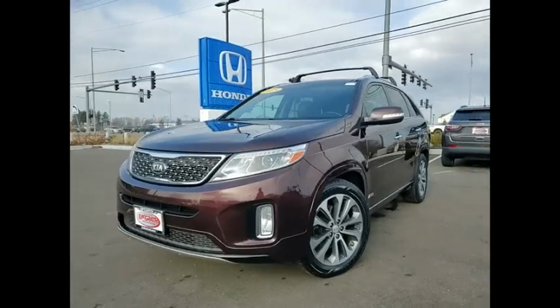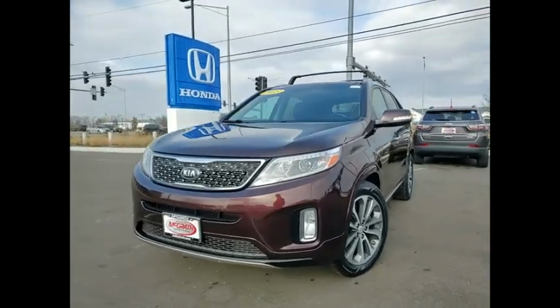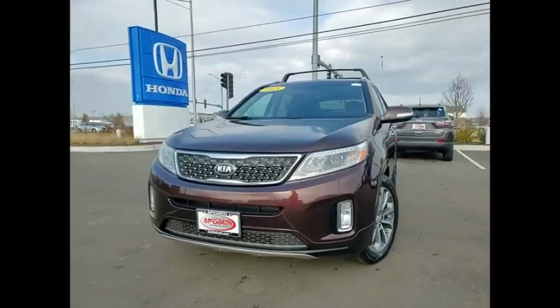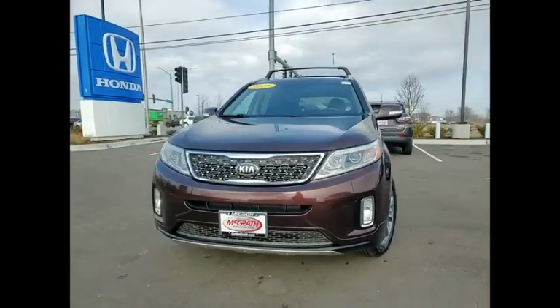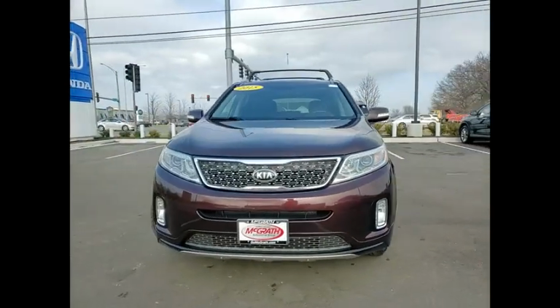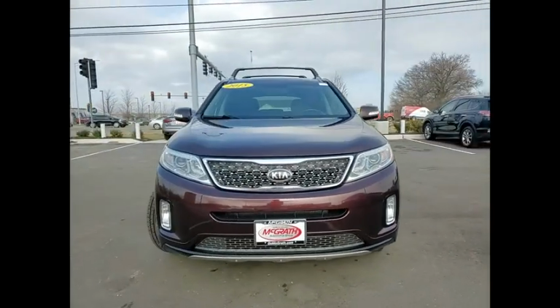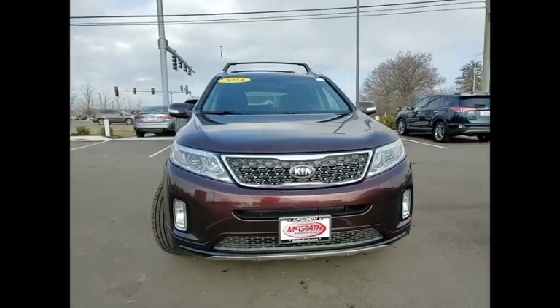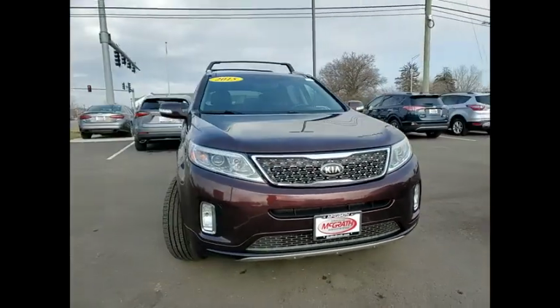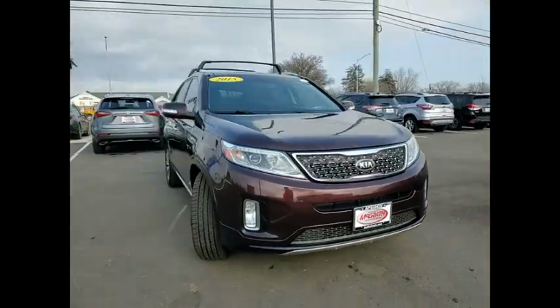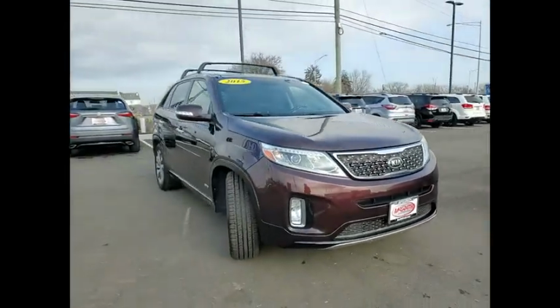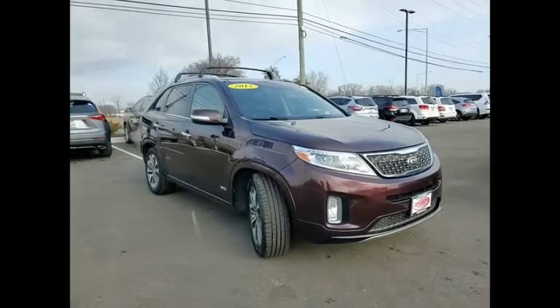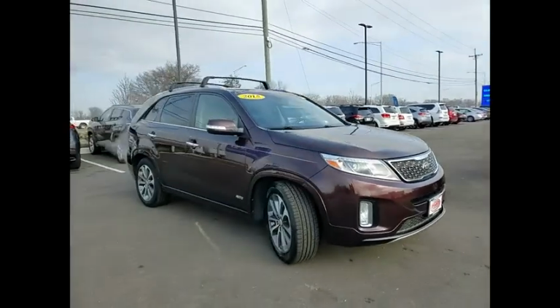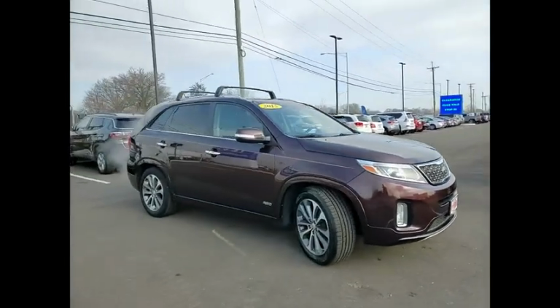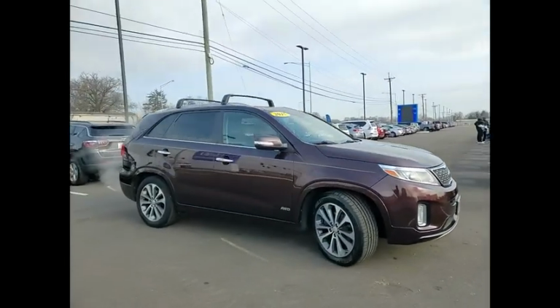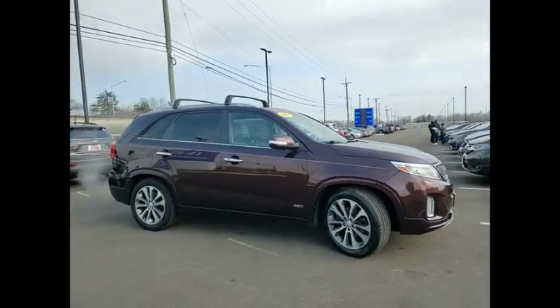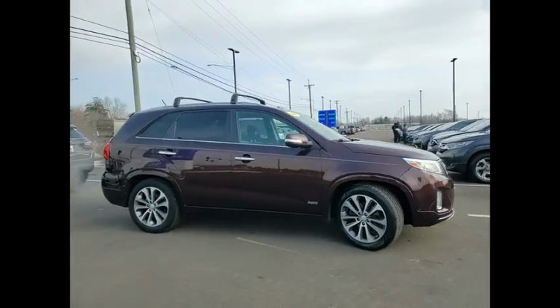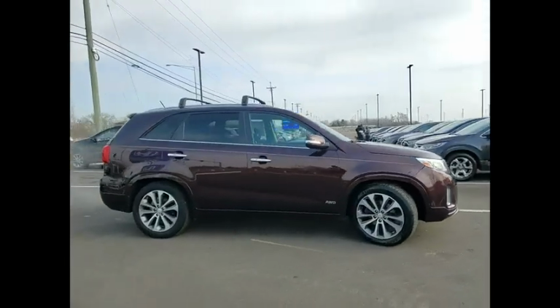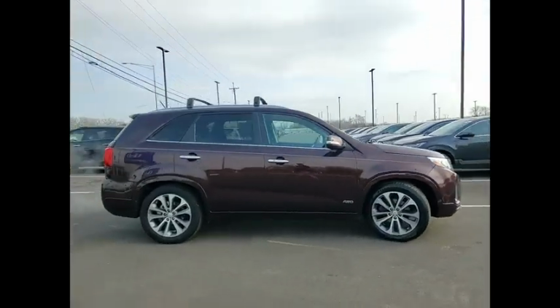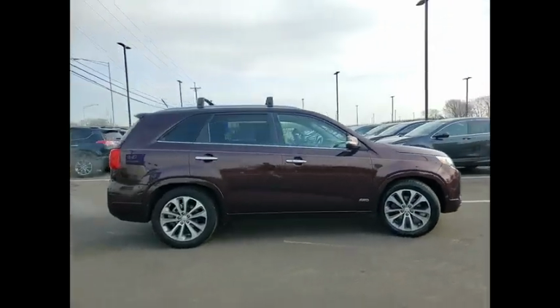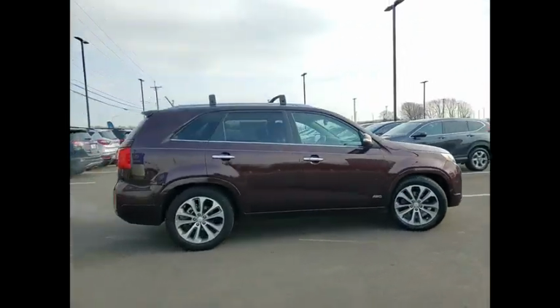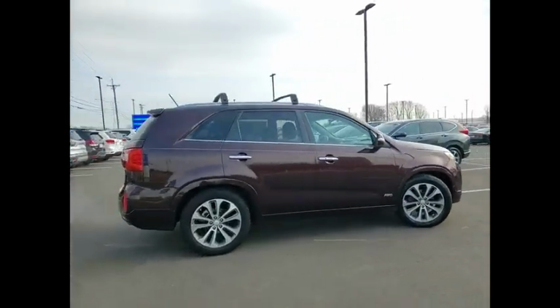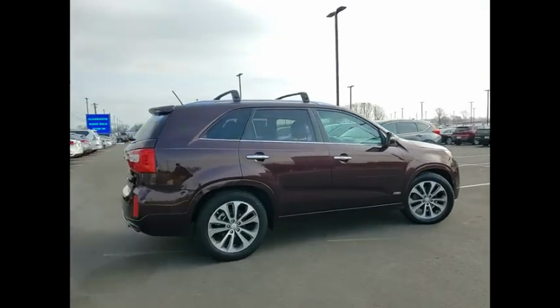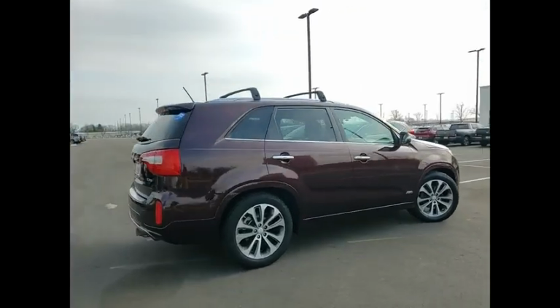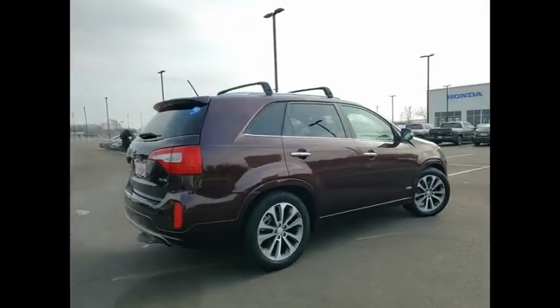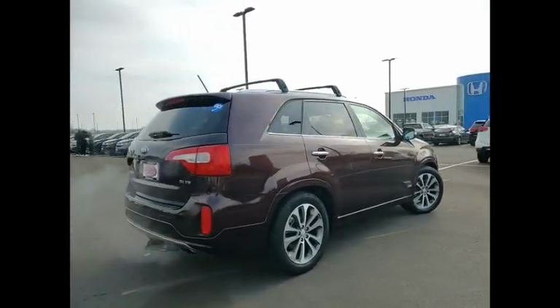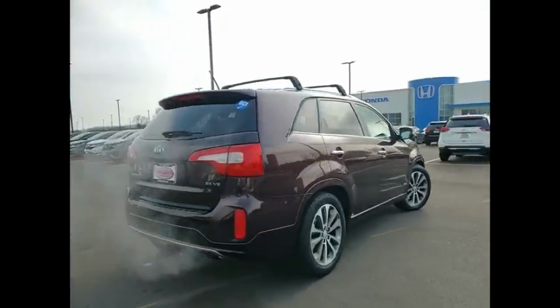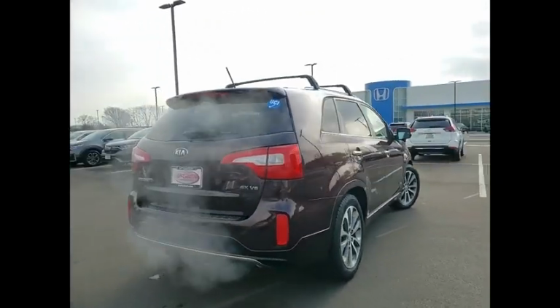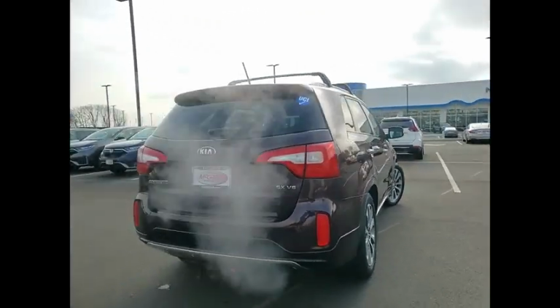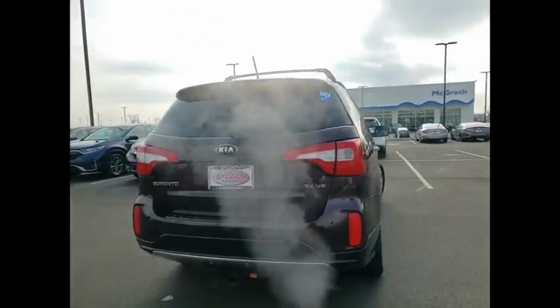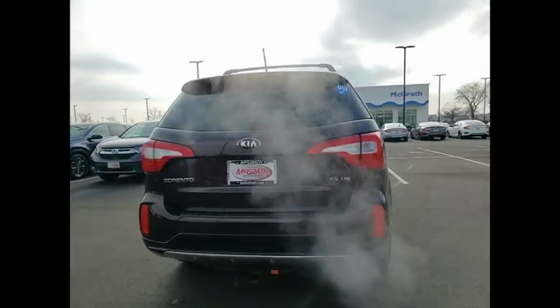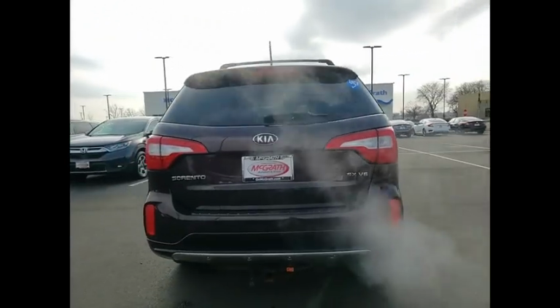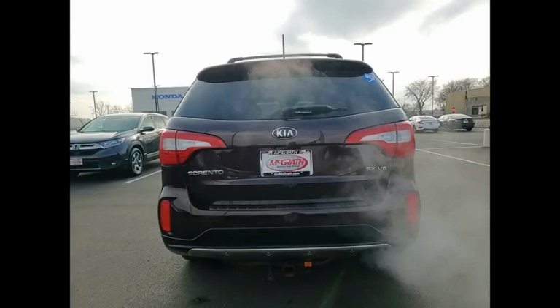Come test drive the 2015 Sorento. The Kia Sorento is a comfortable riding, powerful, compact SUV loaded with impressive standard features. Take one look at its stylish, sleek design and you'll want to cross over to a Sorento.